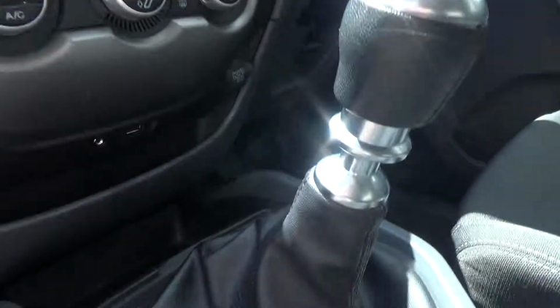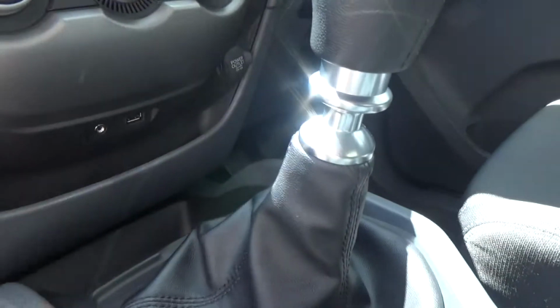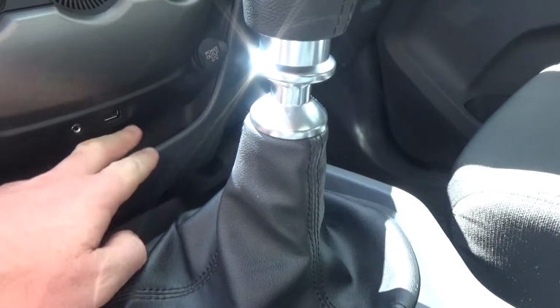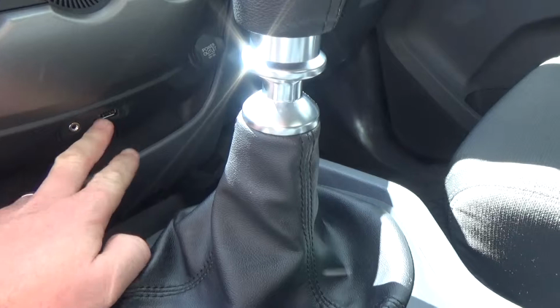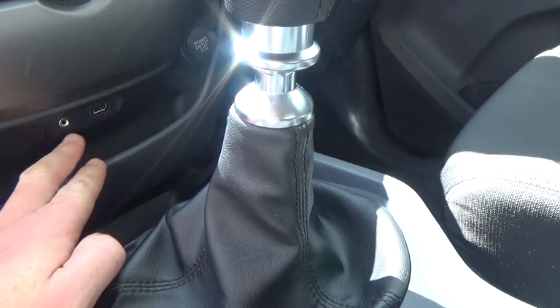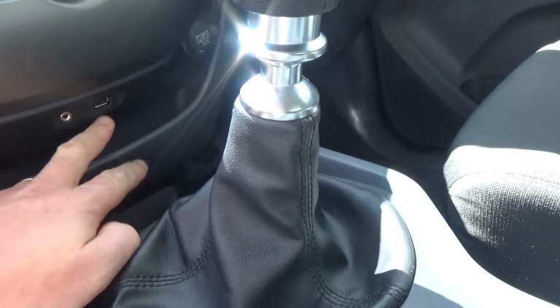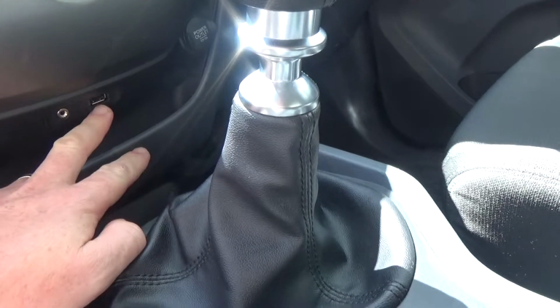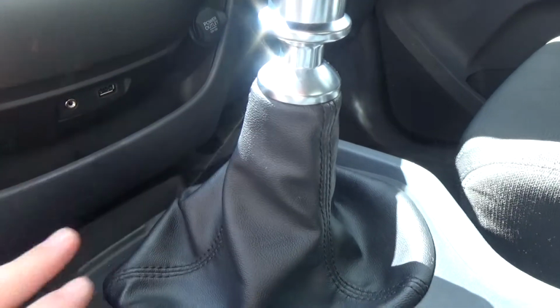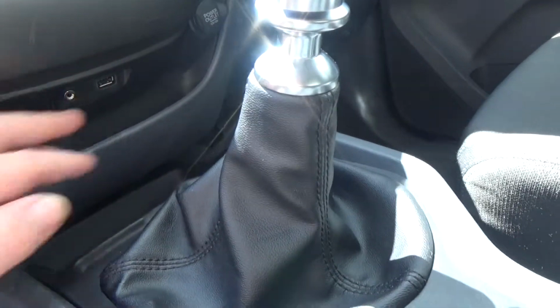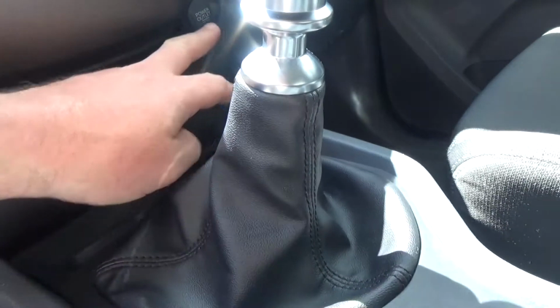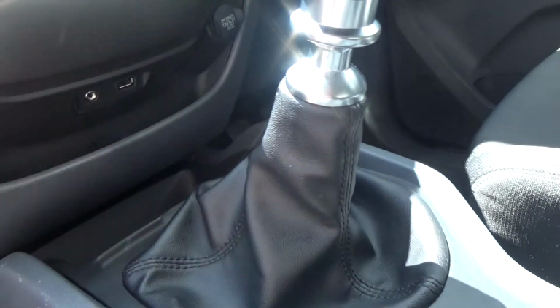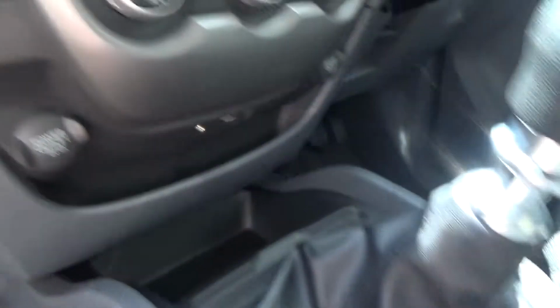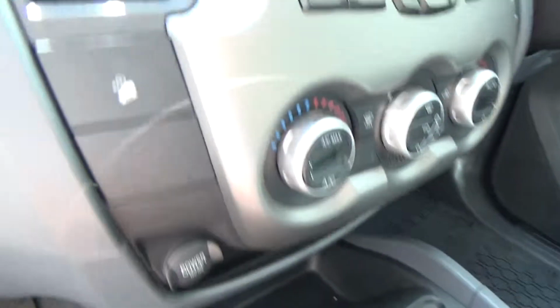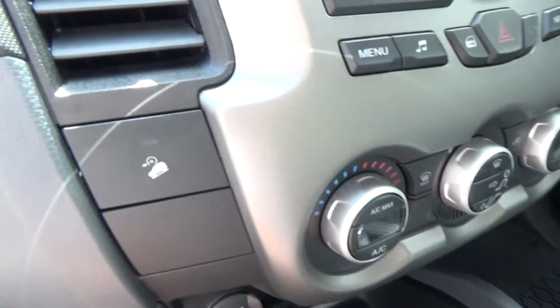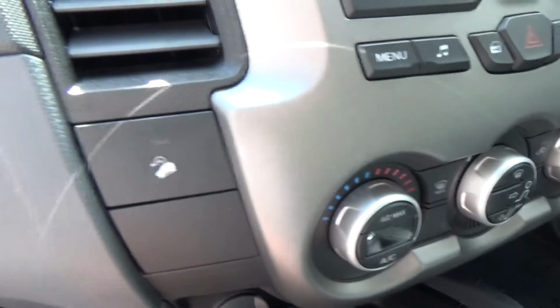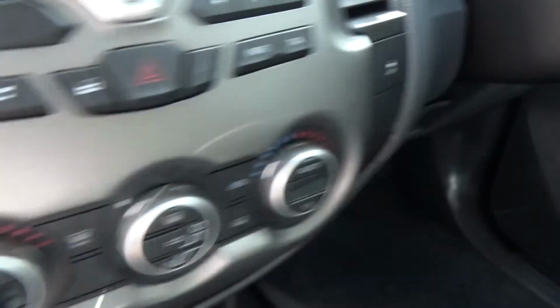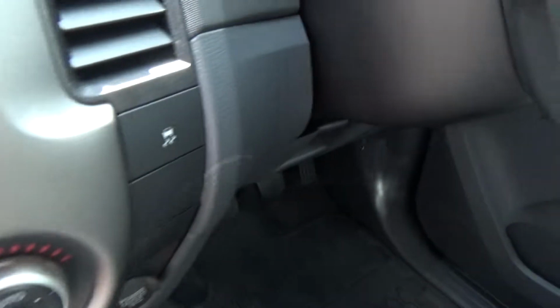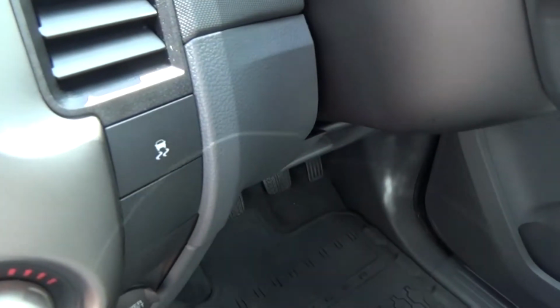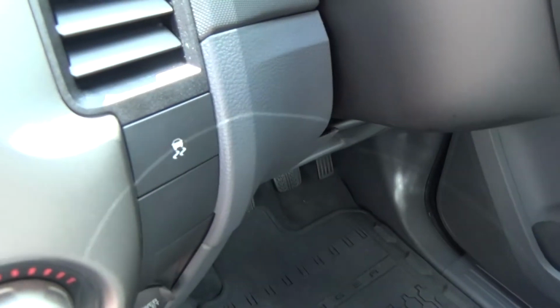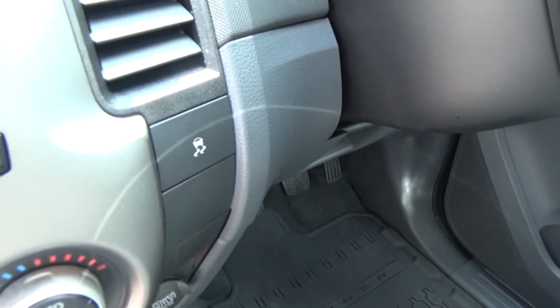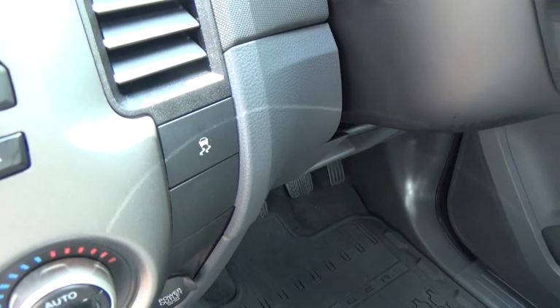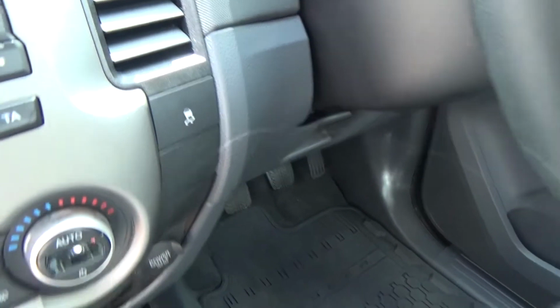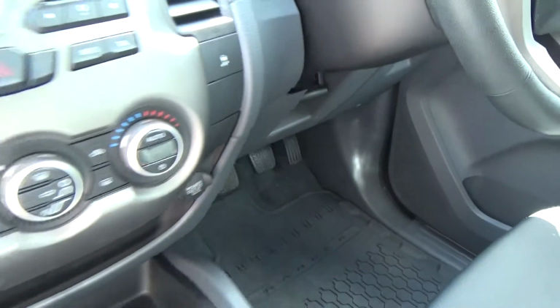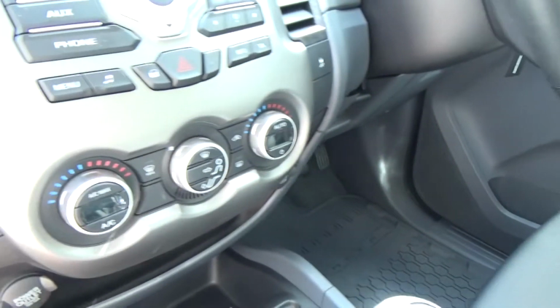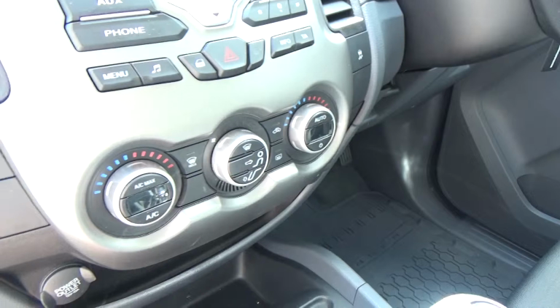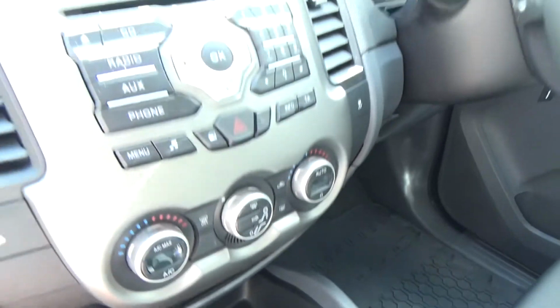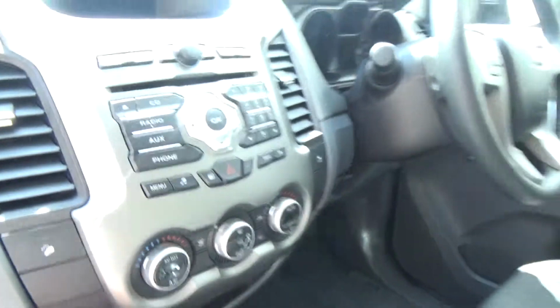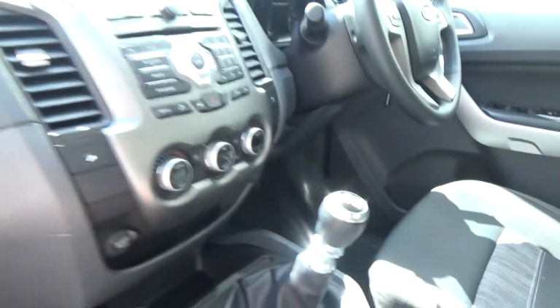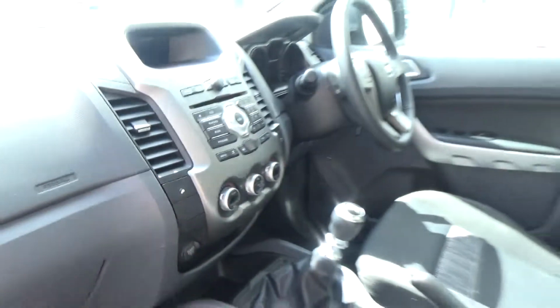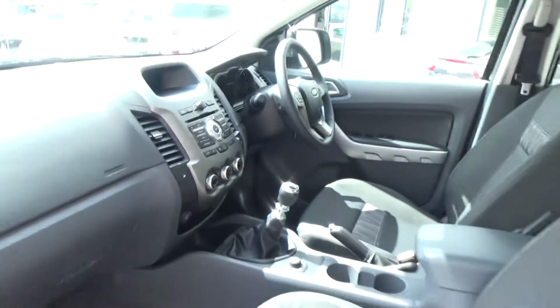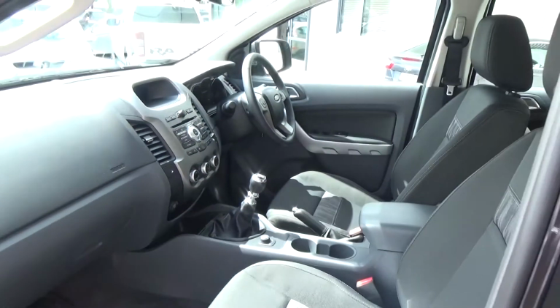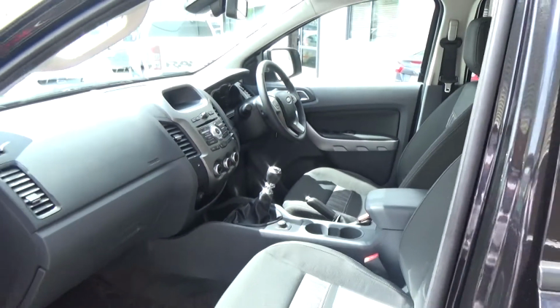There is an auxiliary plug, USB integration, and dual power outlets. The vehicle also features hill descent control, dynamic stability control with trailer sway control, dual zone climate, factory audio, and 6 airbags in total.